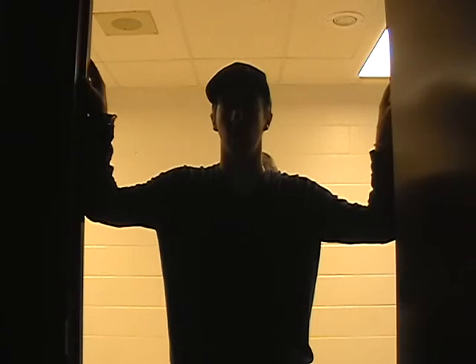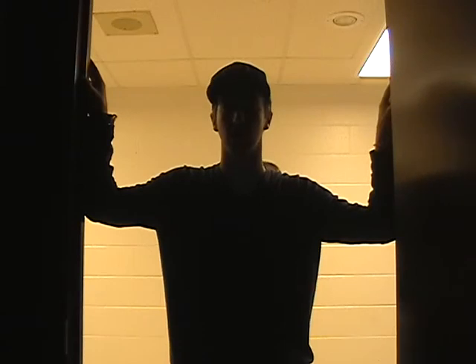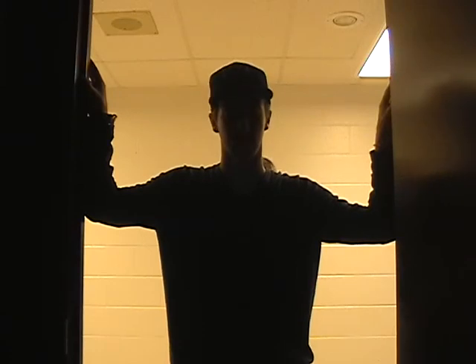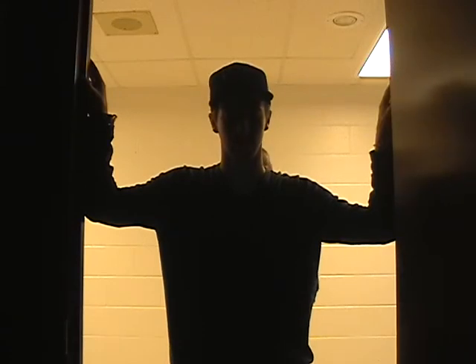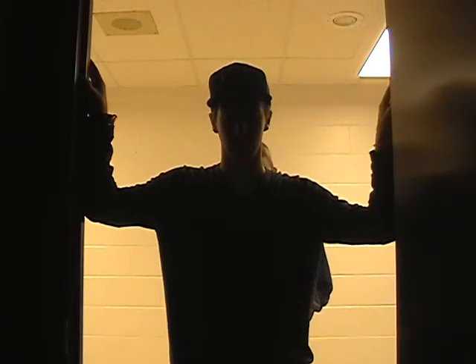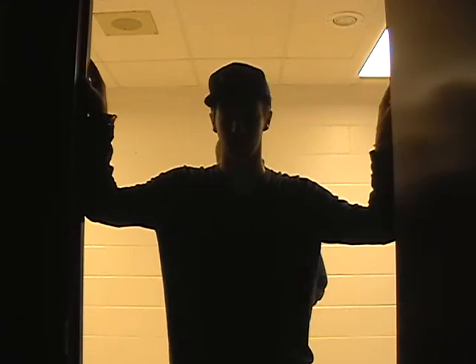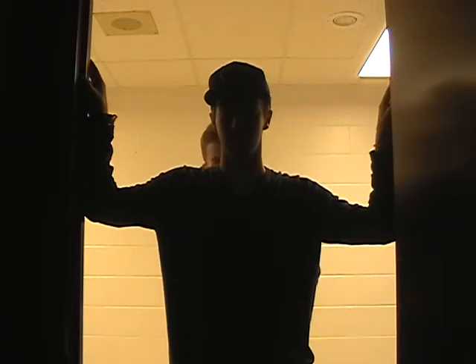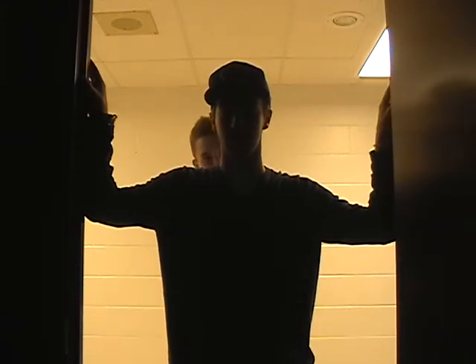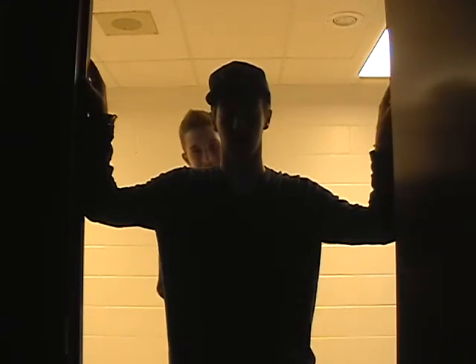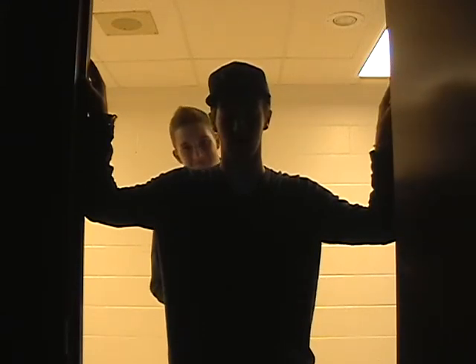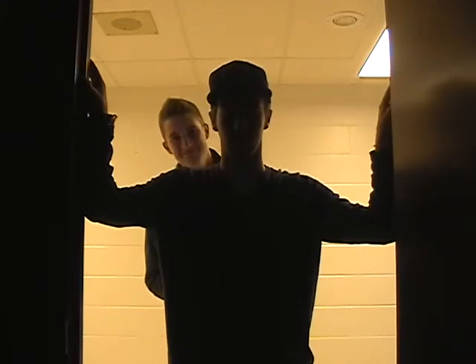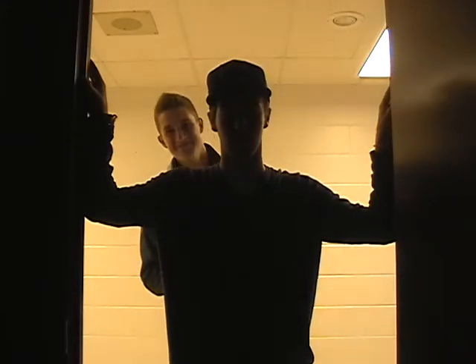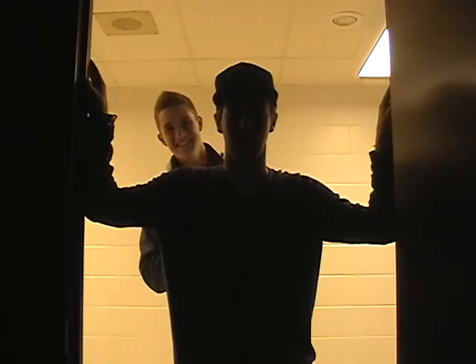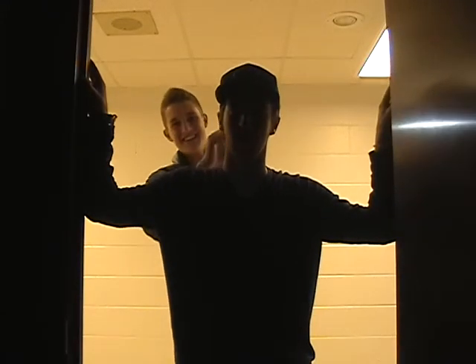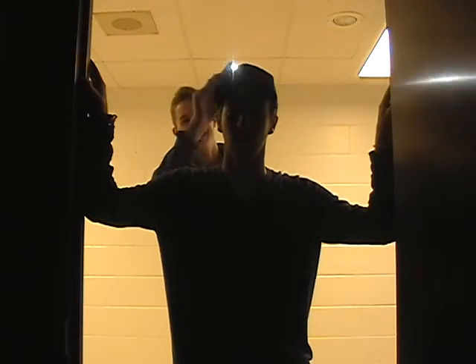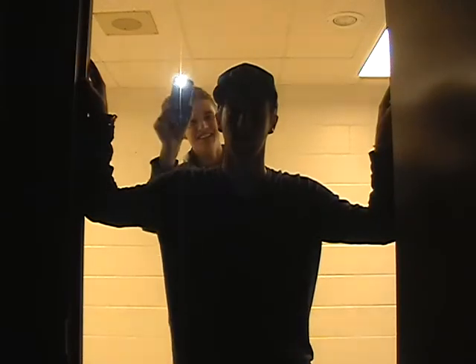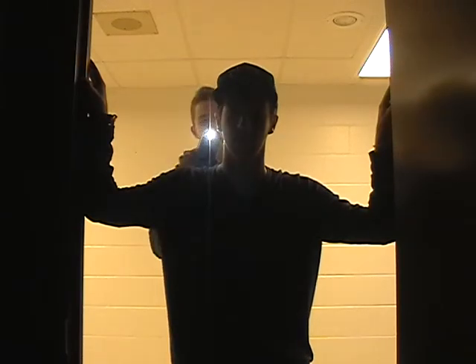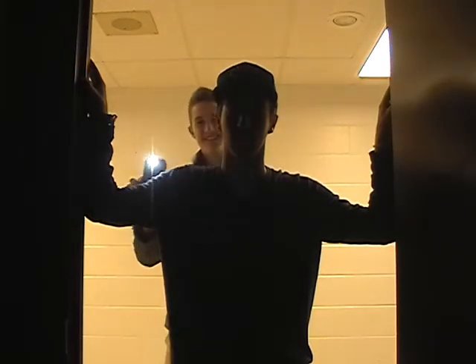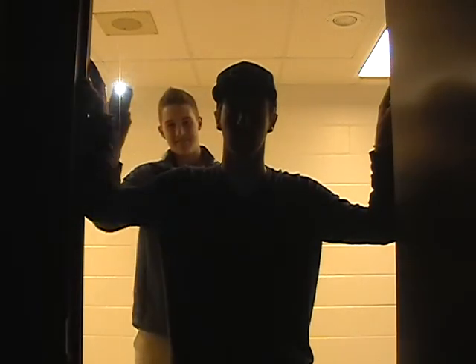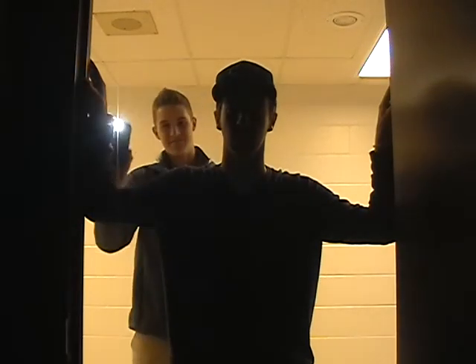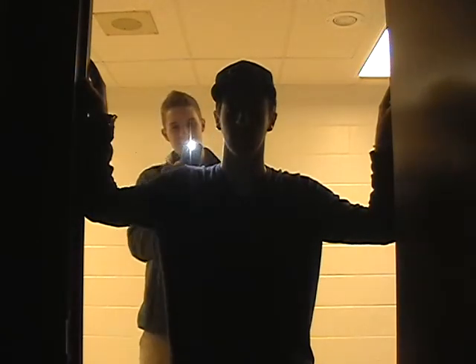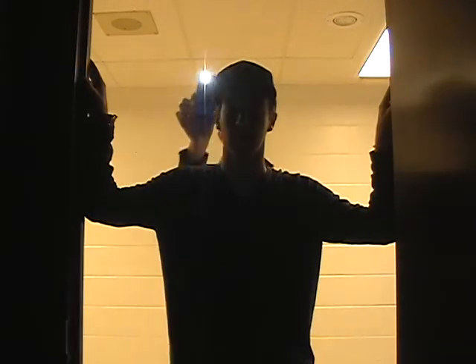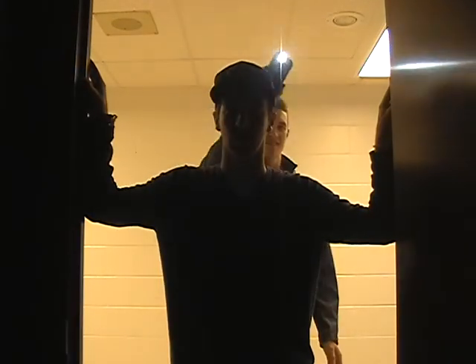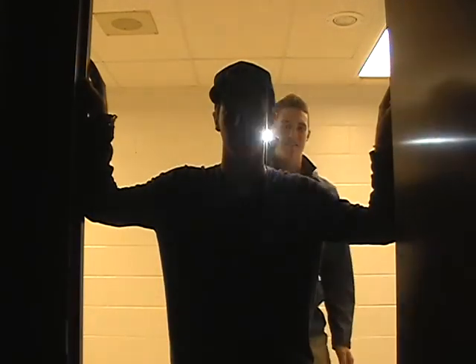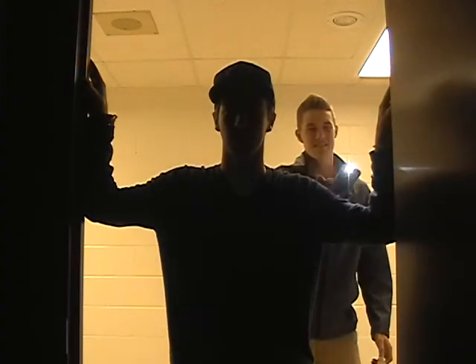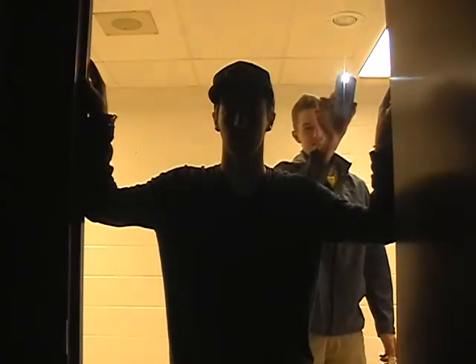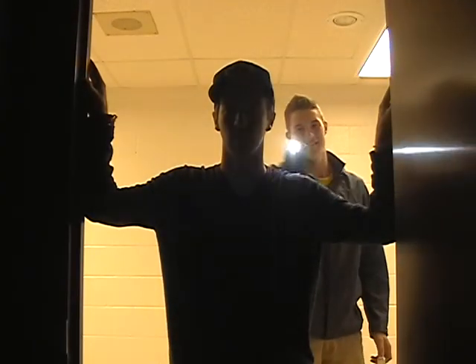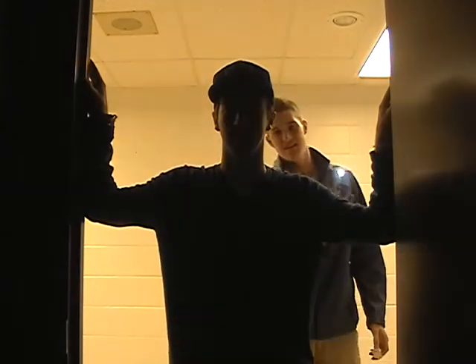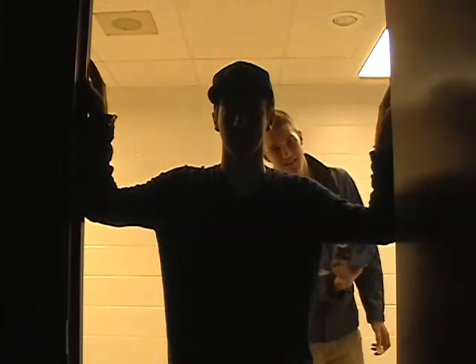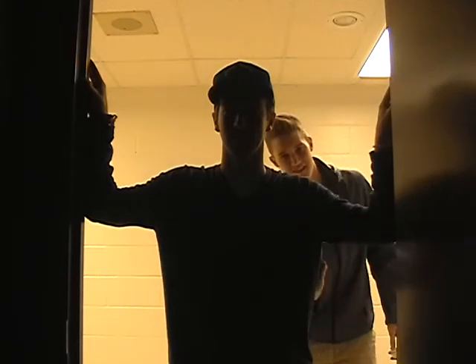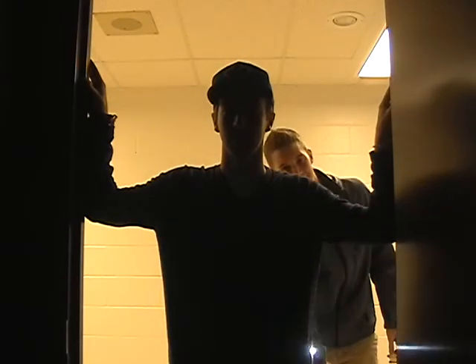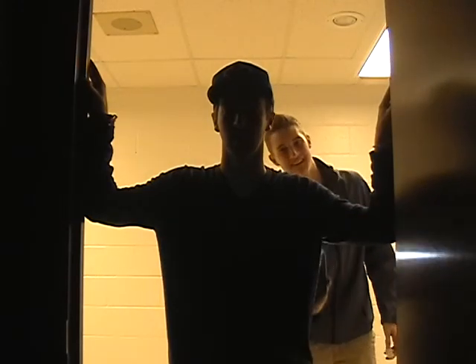Now that you know how to do long exposures, I hope you have a good time with it. Go take some long exposure shots and have fun.